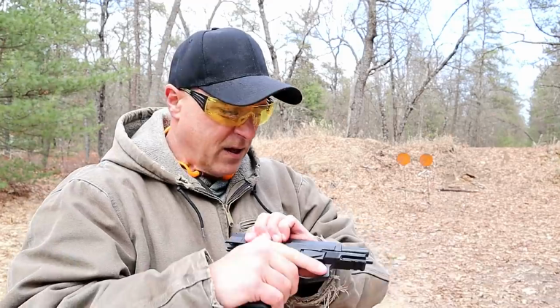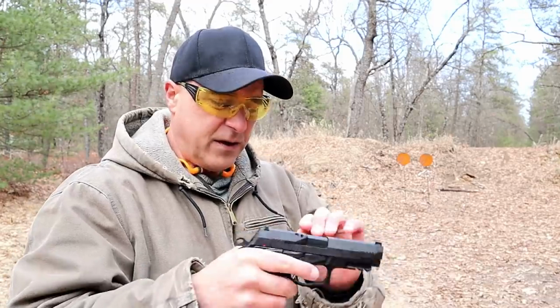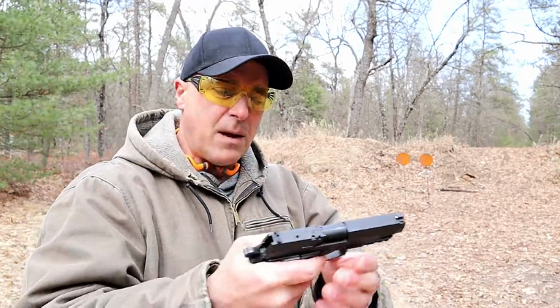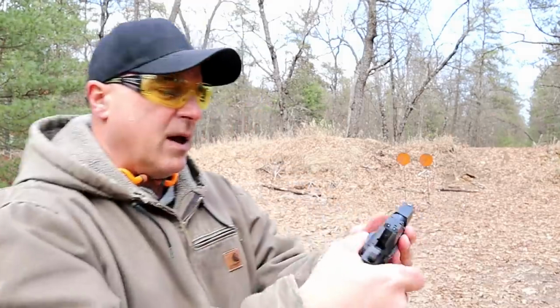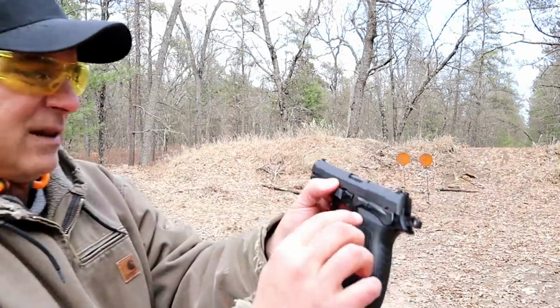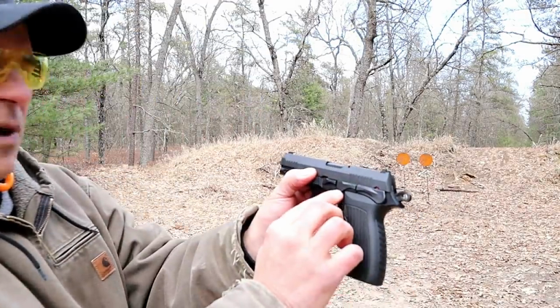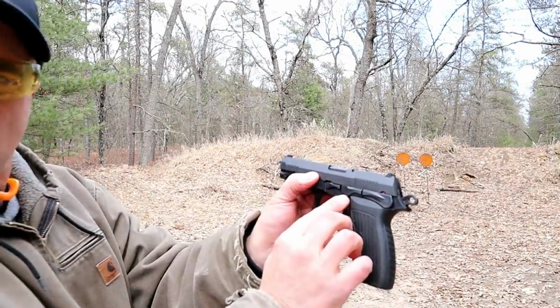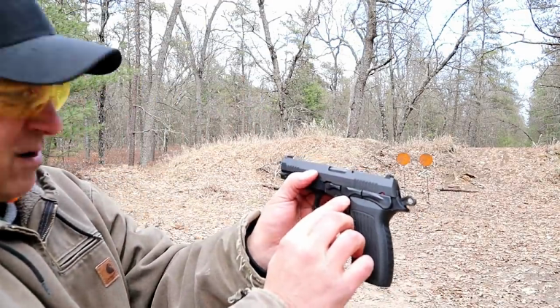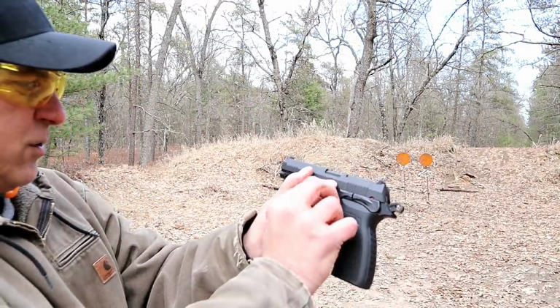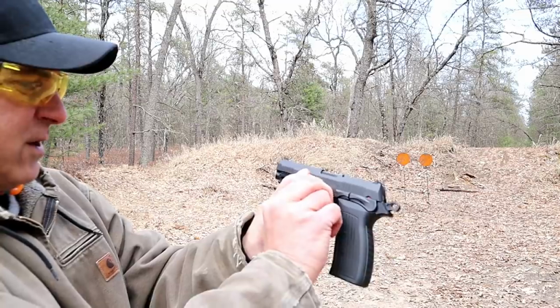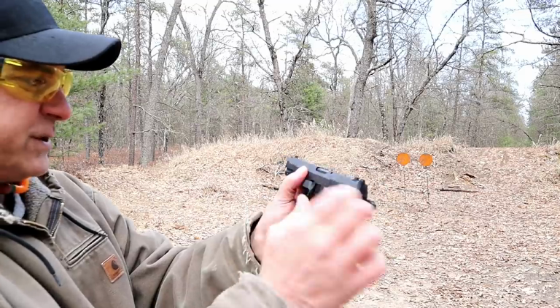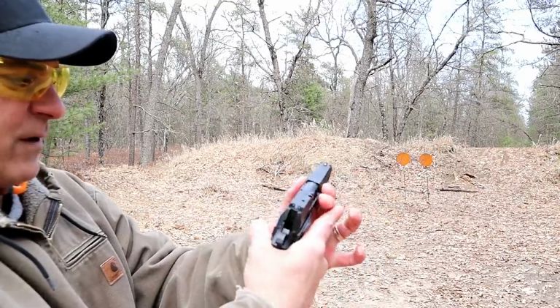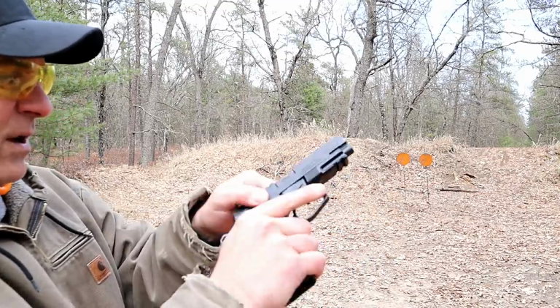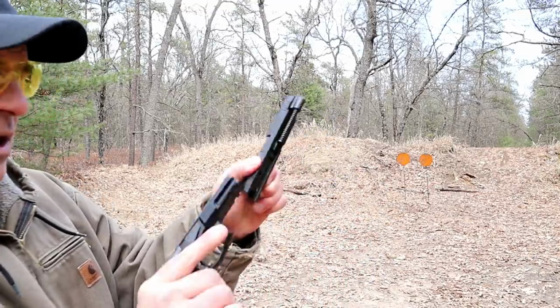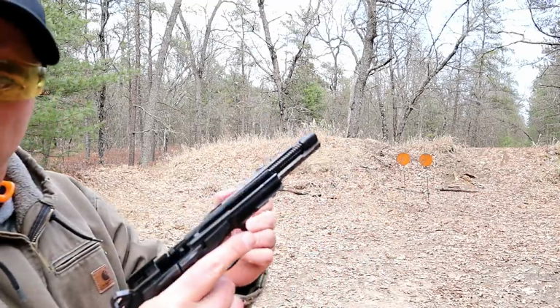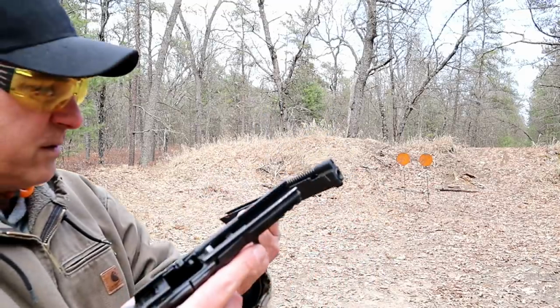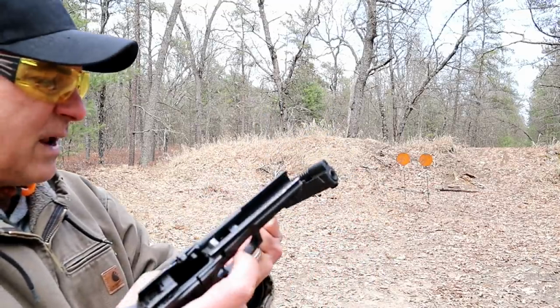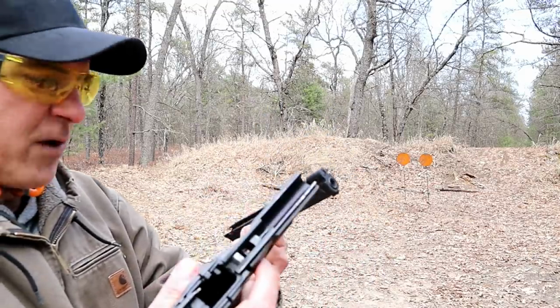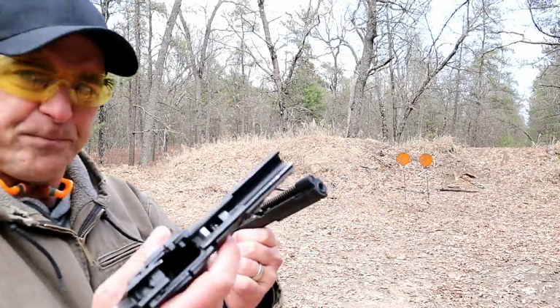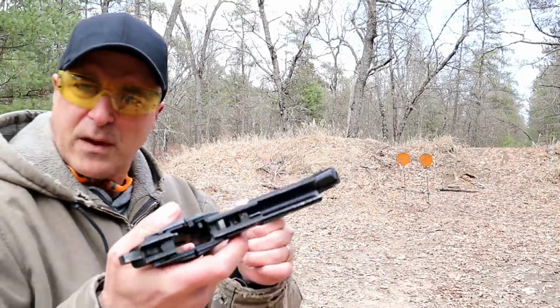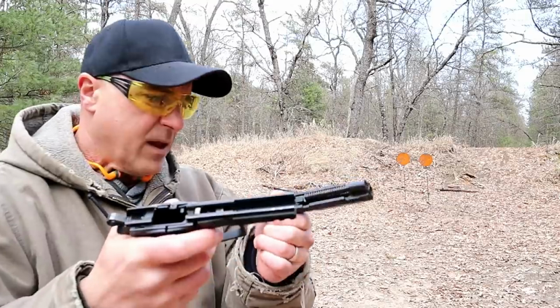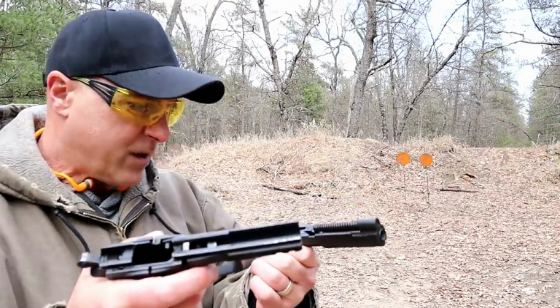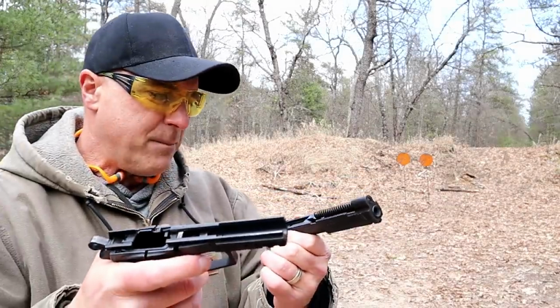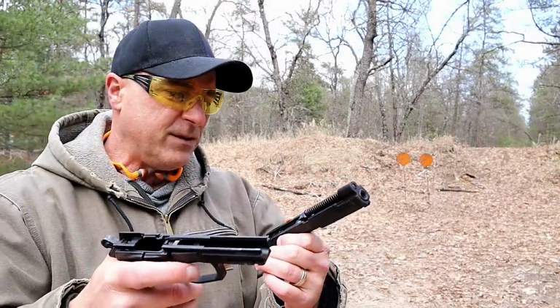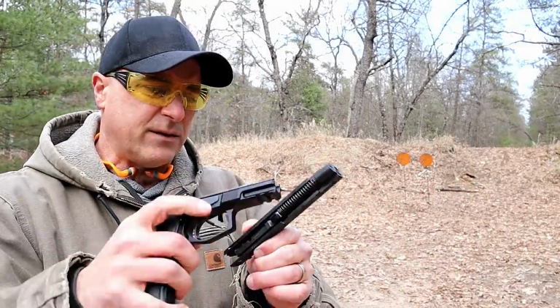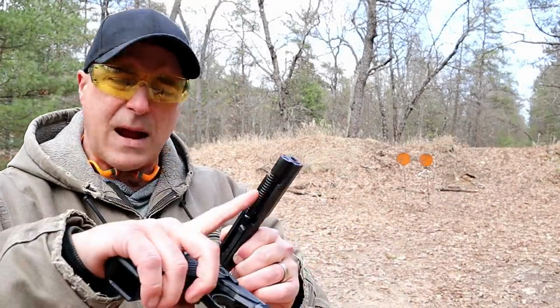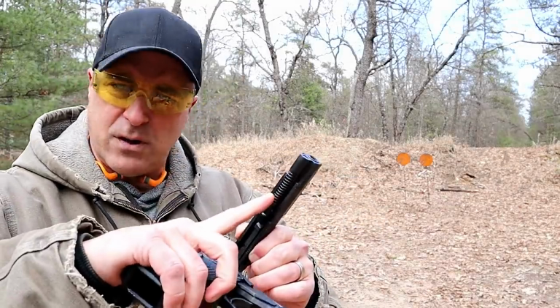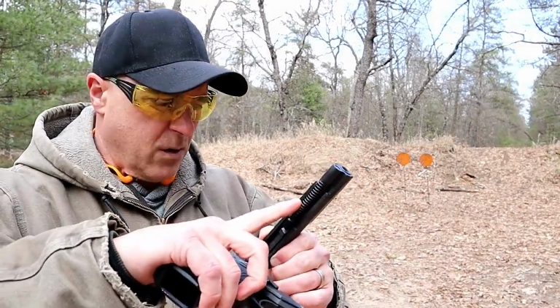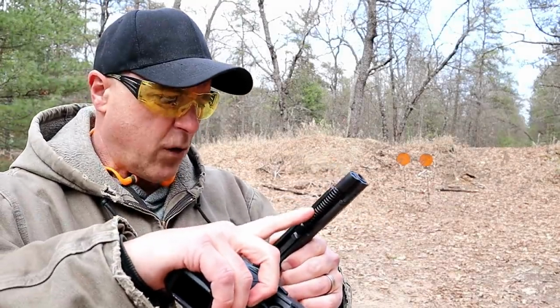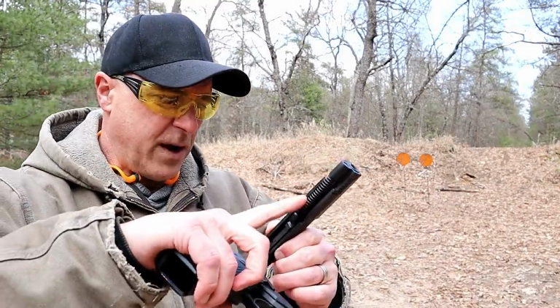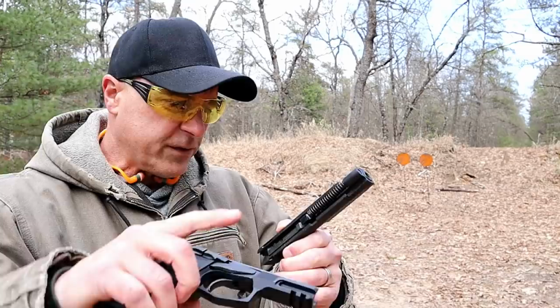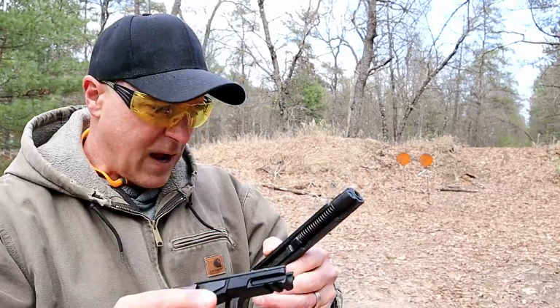It's got a lever right there — all you do is push that lever down and off comes the slide from the frame. That could not be easier. It has an uncaptured recoil spring and all-steel guide rod.